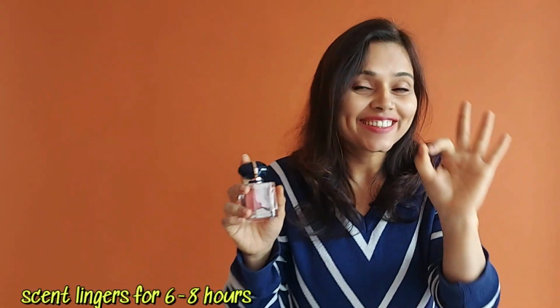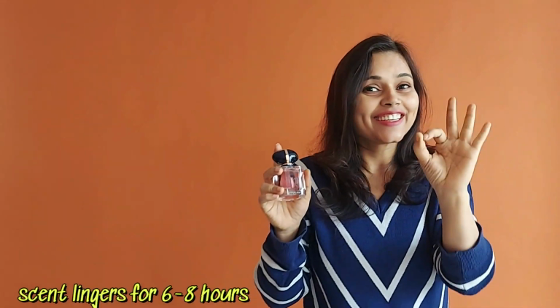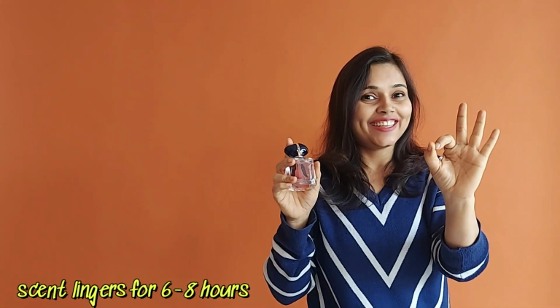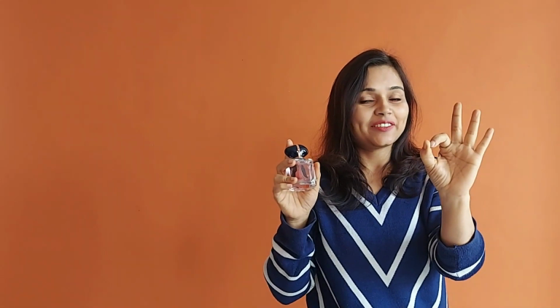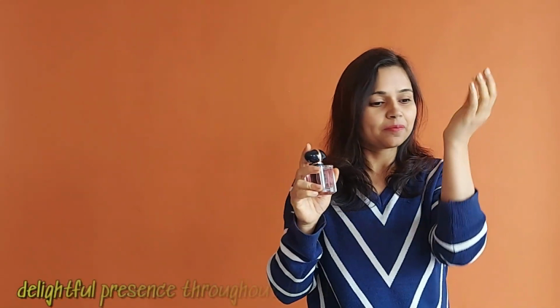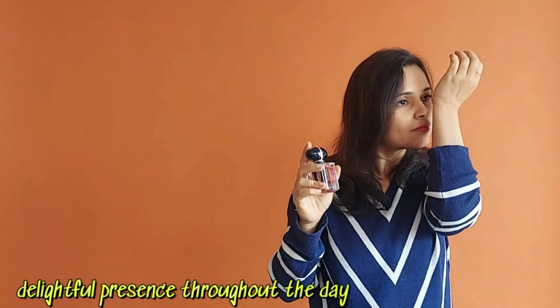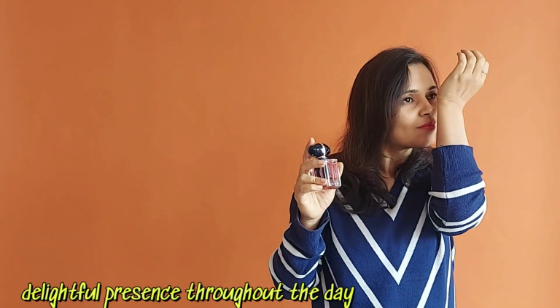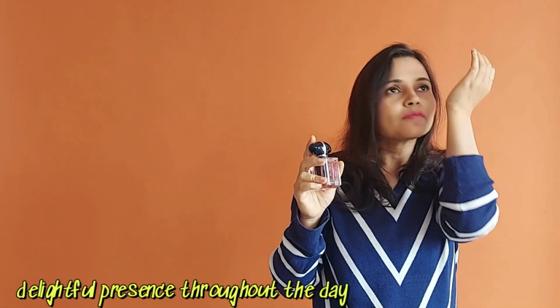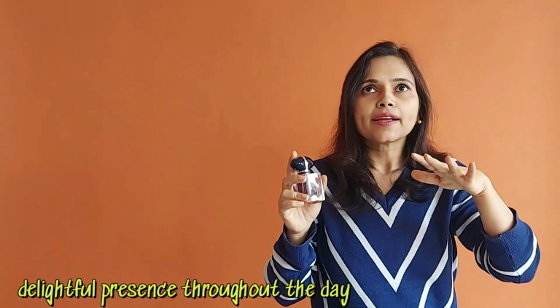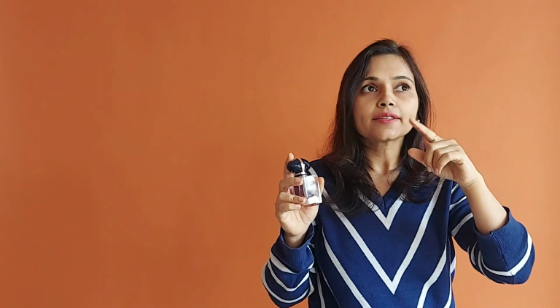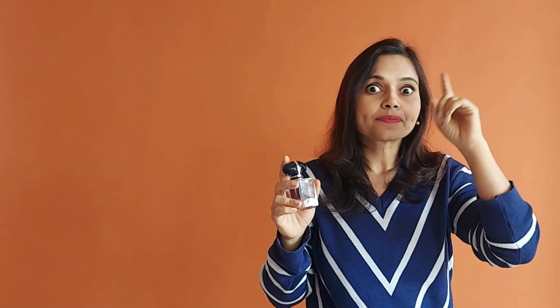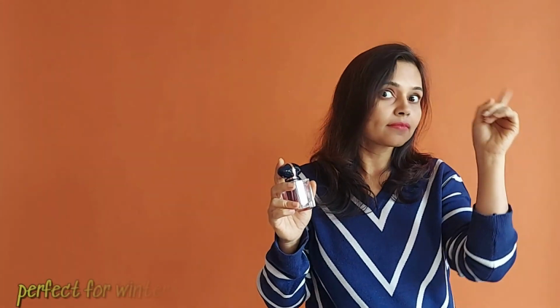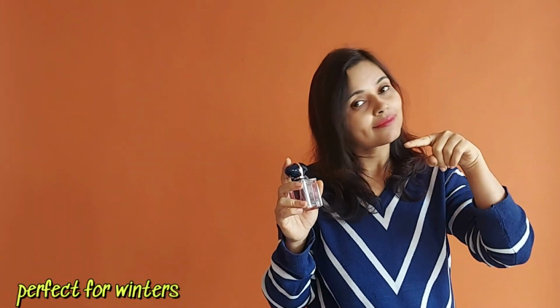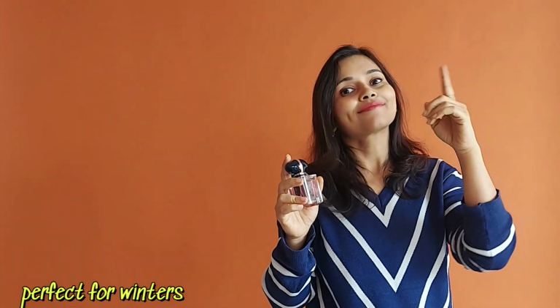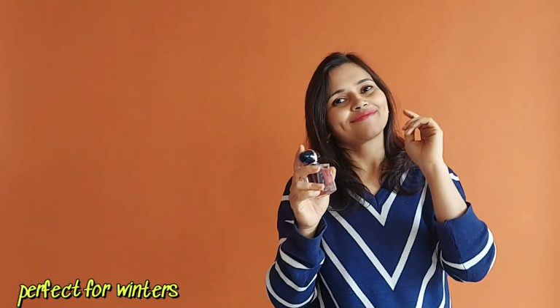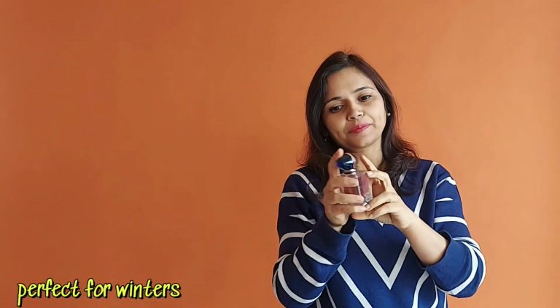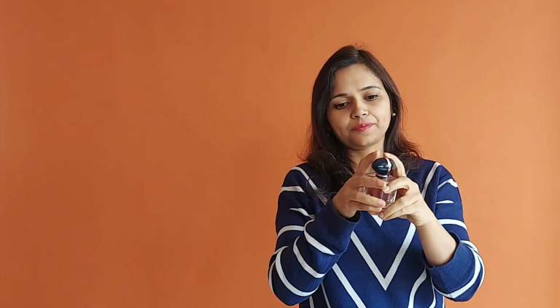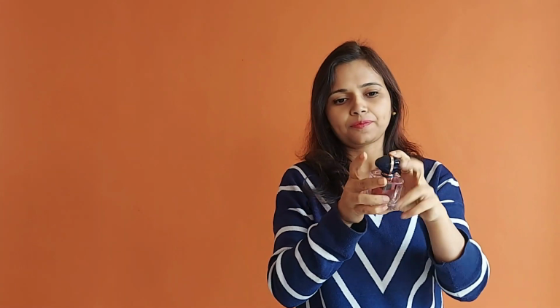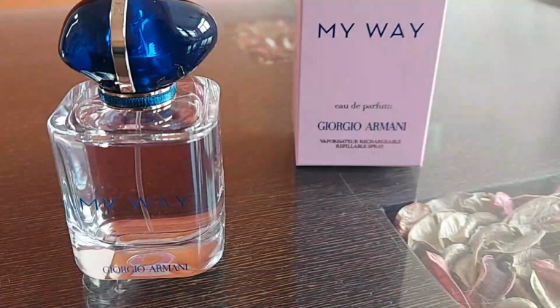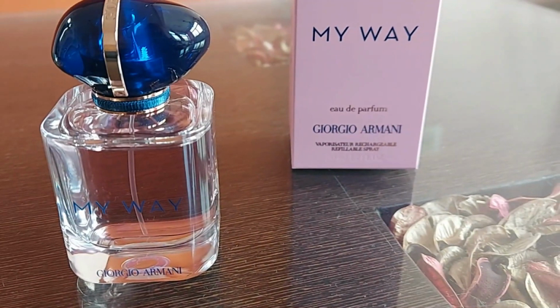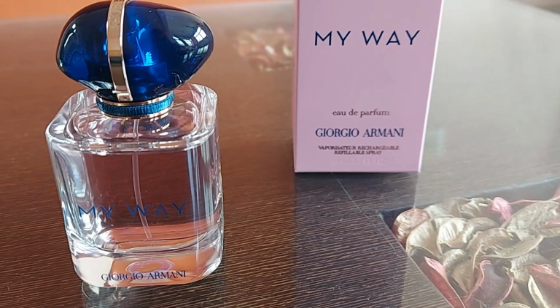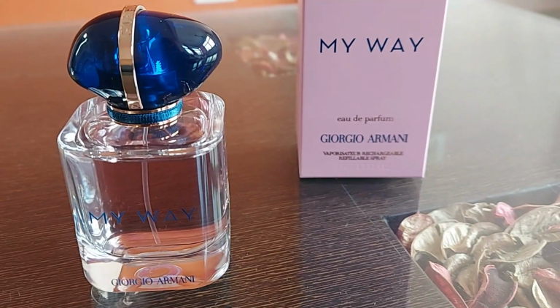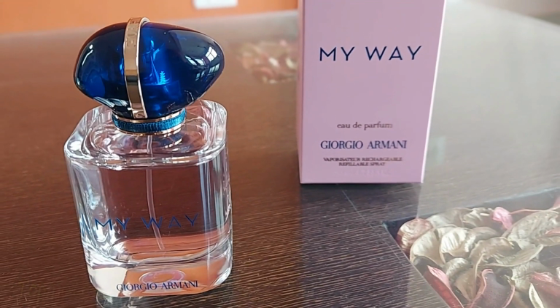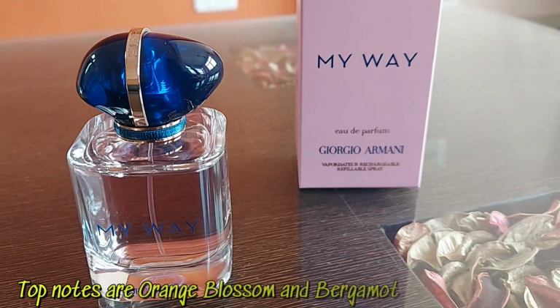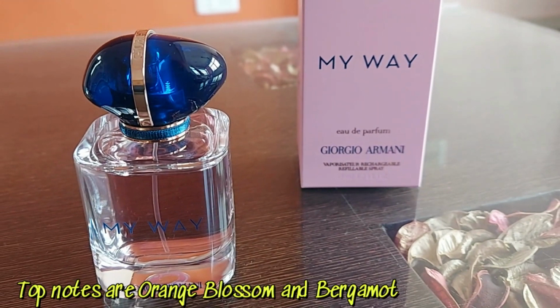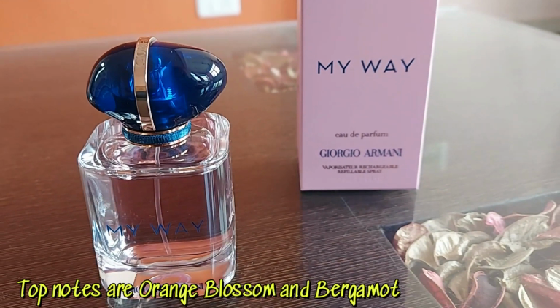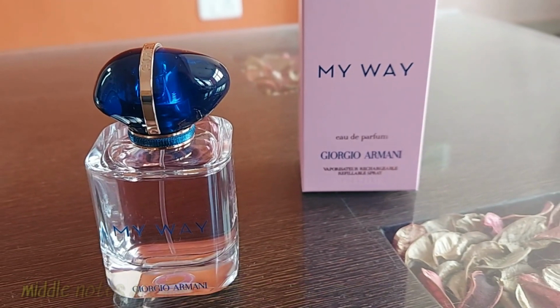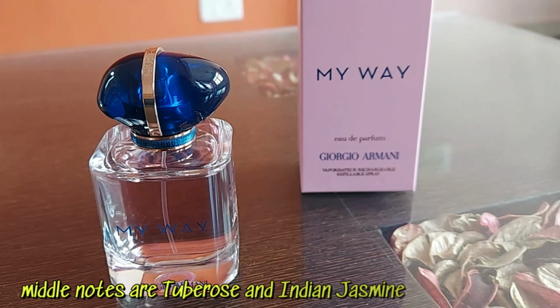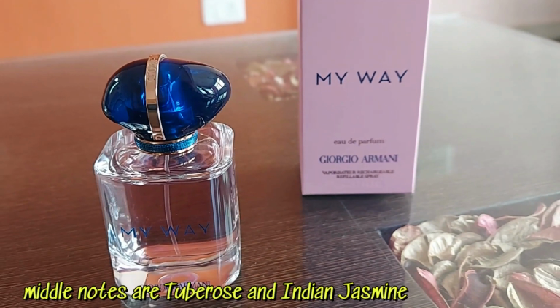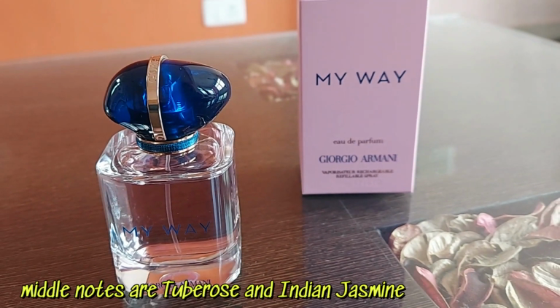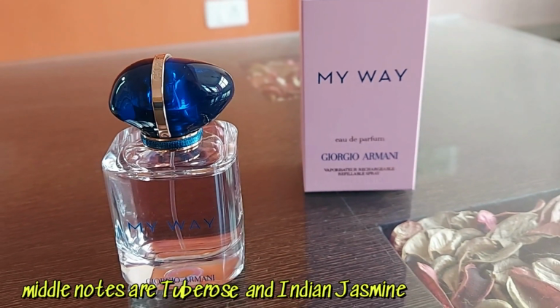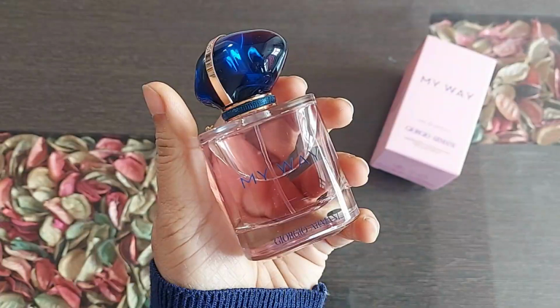This scent lingers for an impressively extended period, creating a lasting impression wherever you go. It's a fragrance that doesn't just fade away but remains a delightful presence throughout the day. The top notes are orange blossom, the middle note is Indian jasmine, and the base note is white musk.